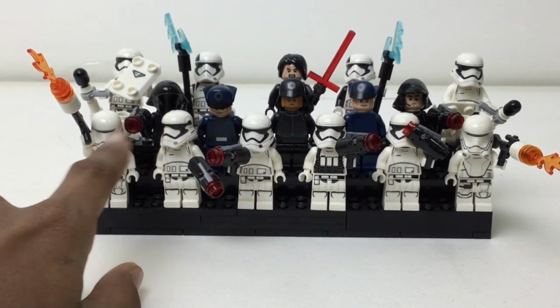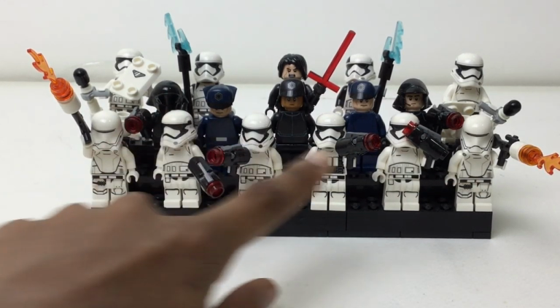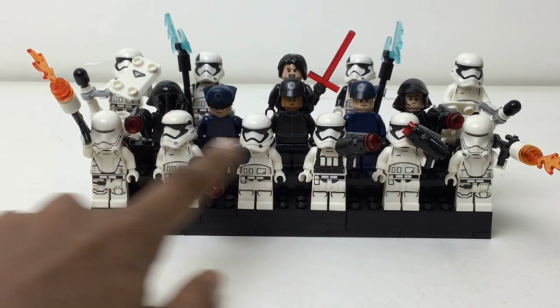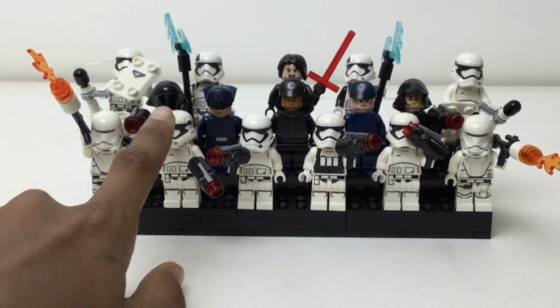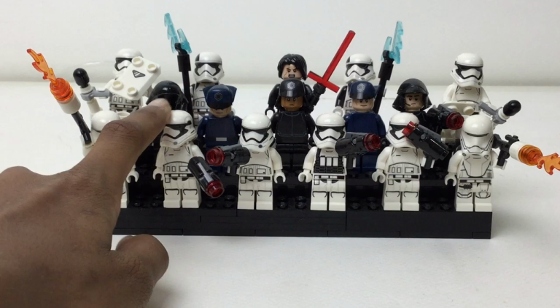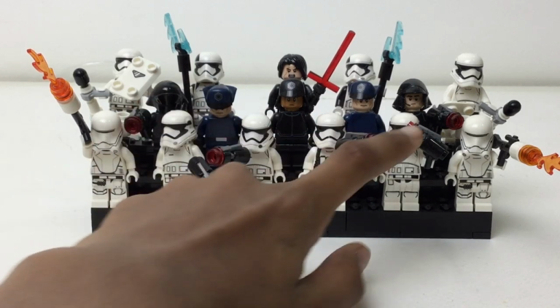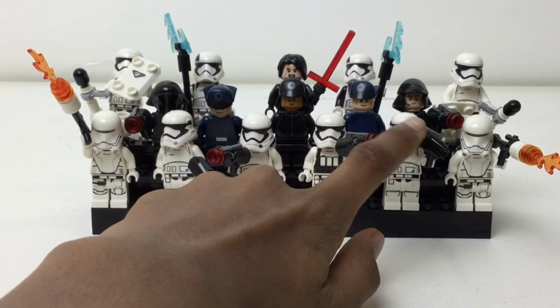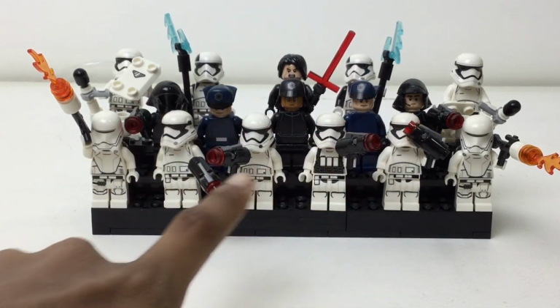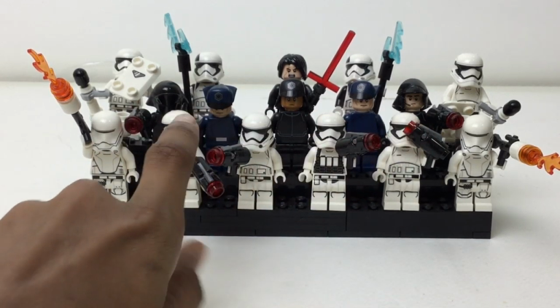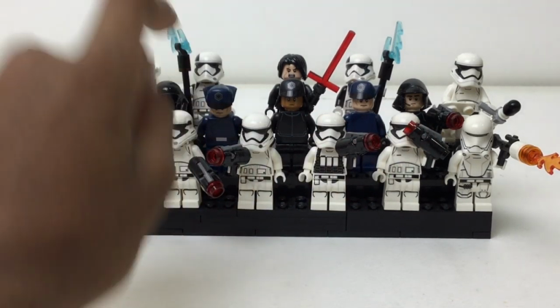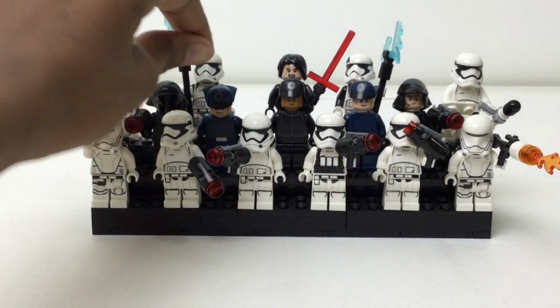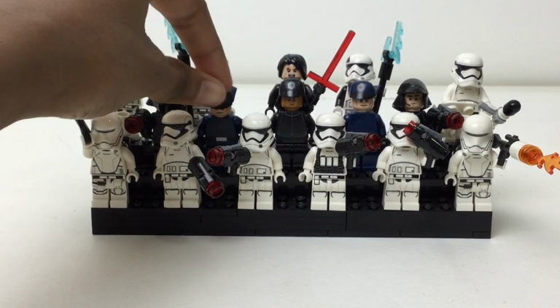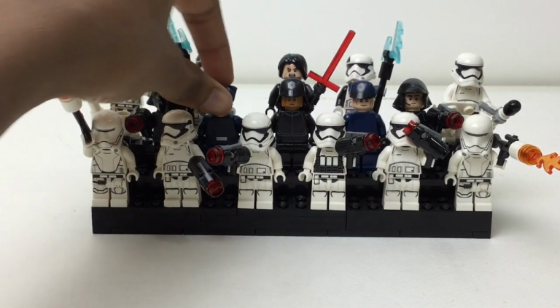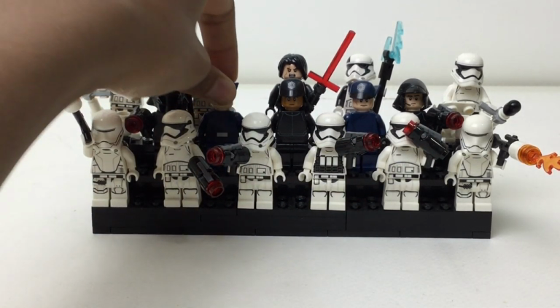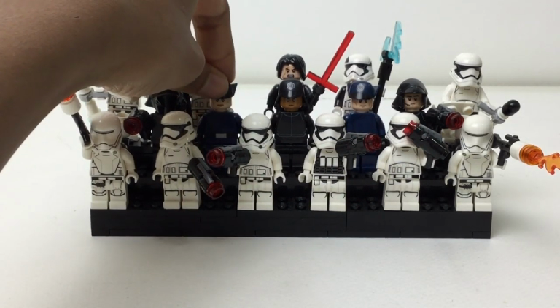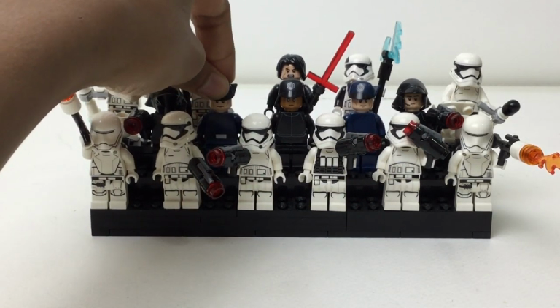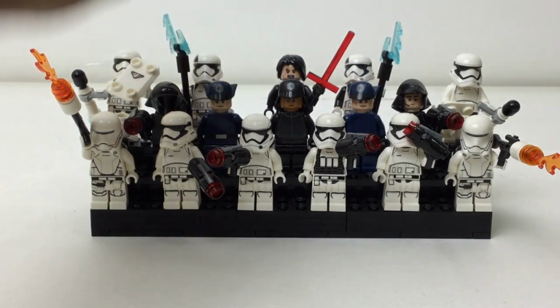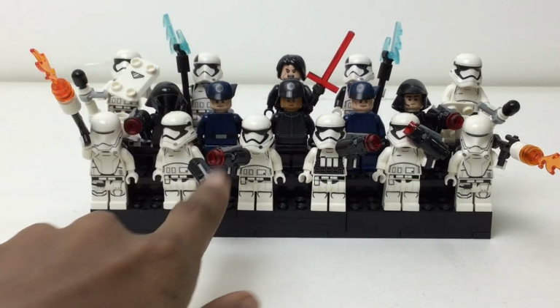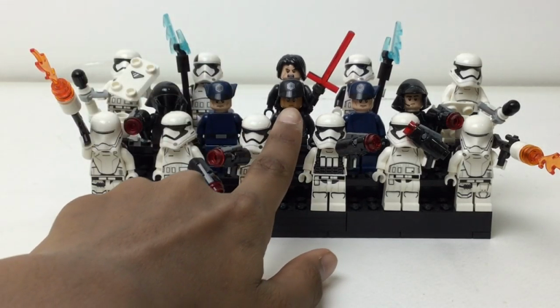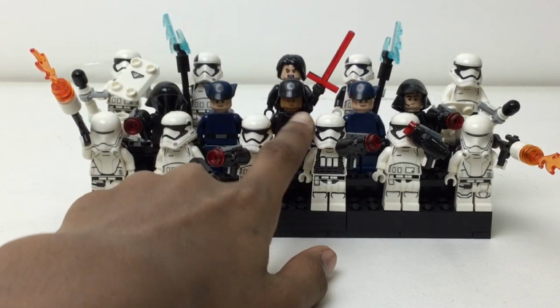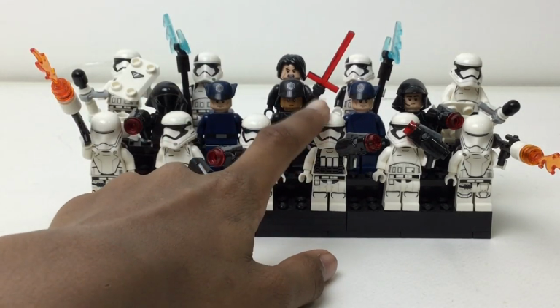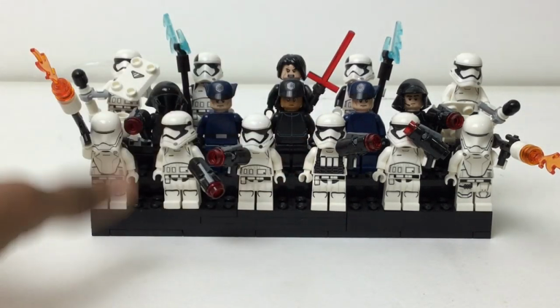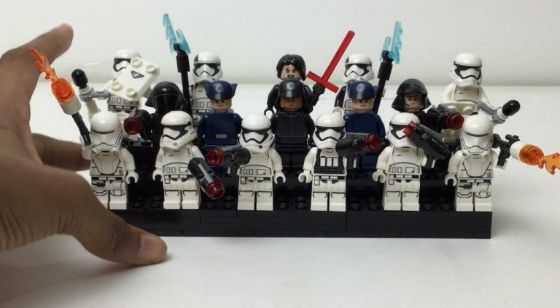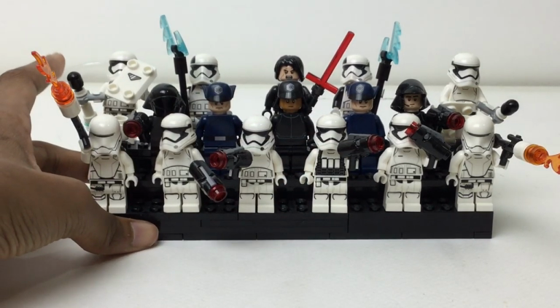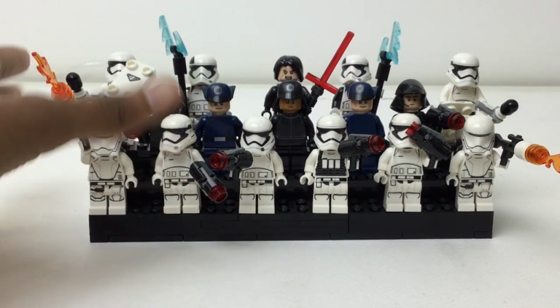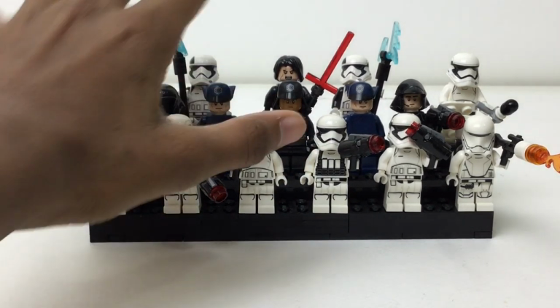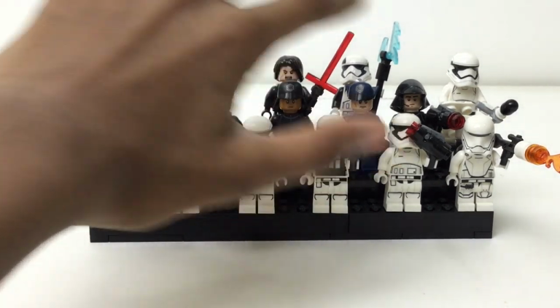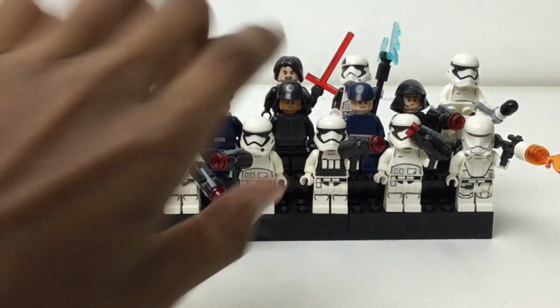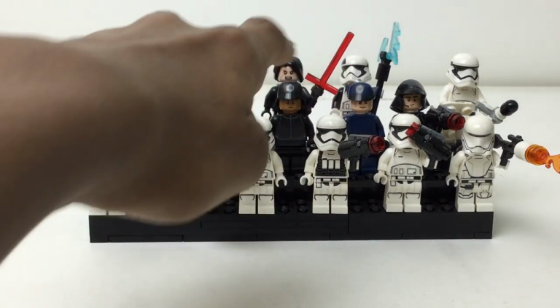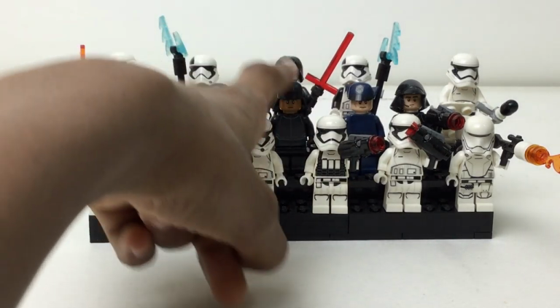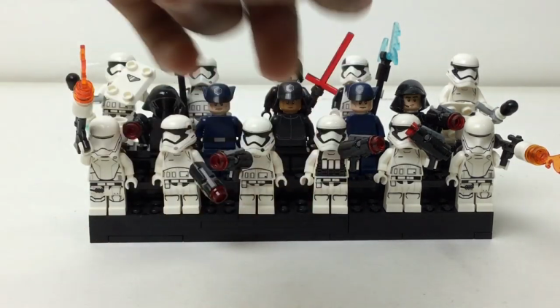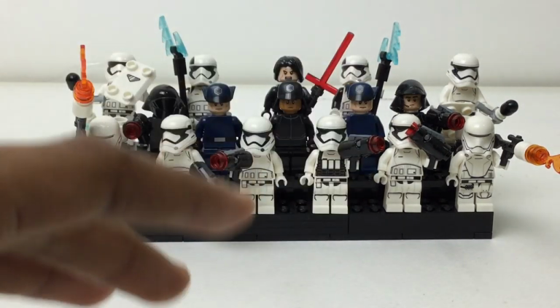In the back we move on to the kind of generals. We got these two guys with those nice looking helmets. I really like the blue guys right here, these First Order officers. And then this guy in black, also from the battle pack.